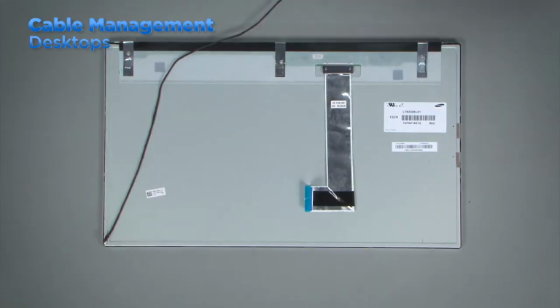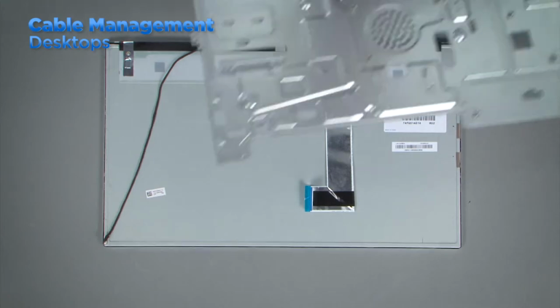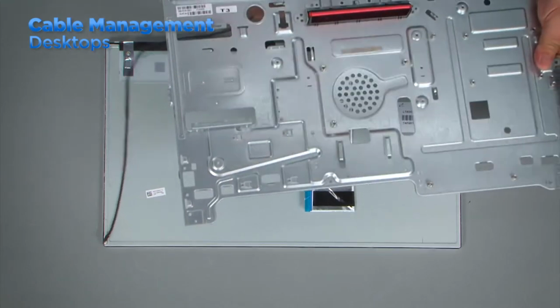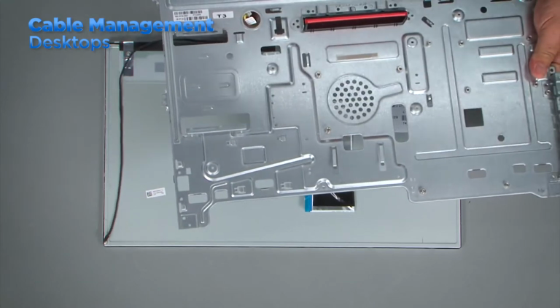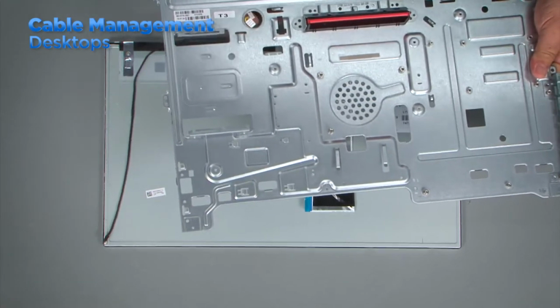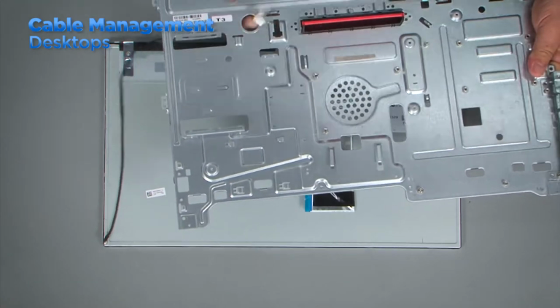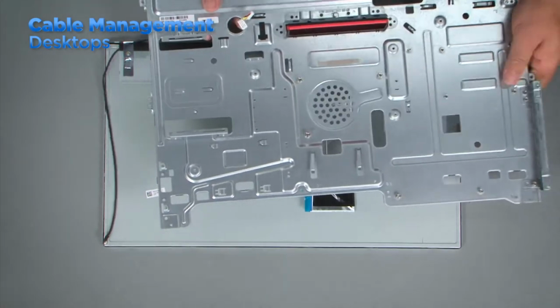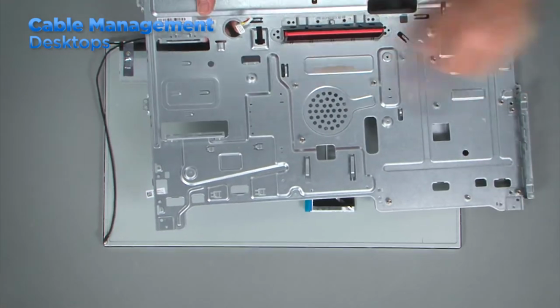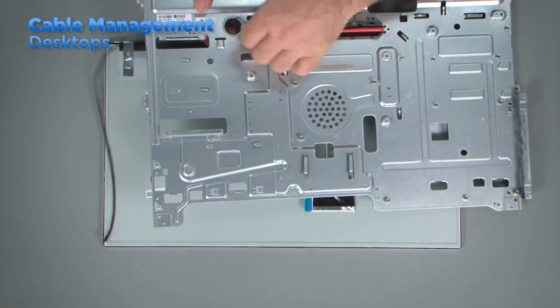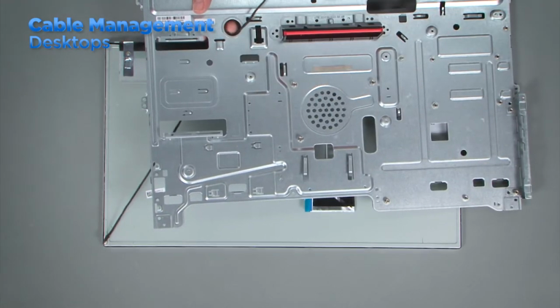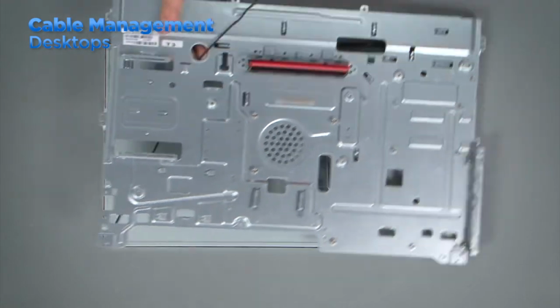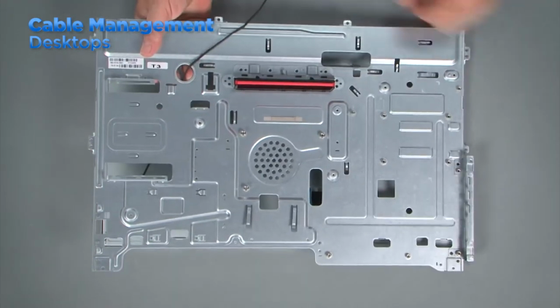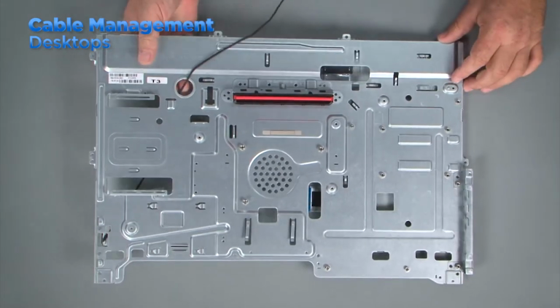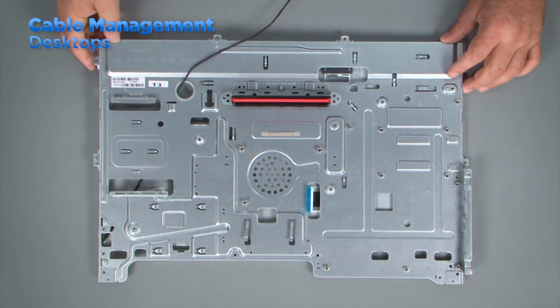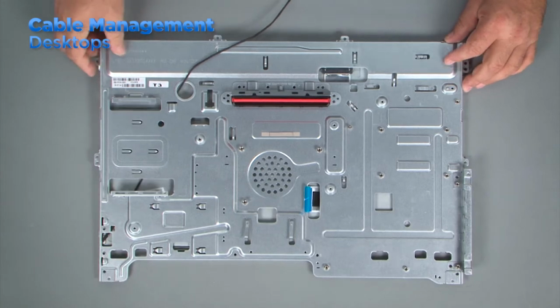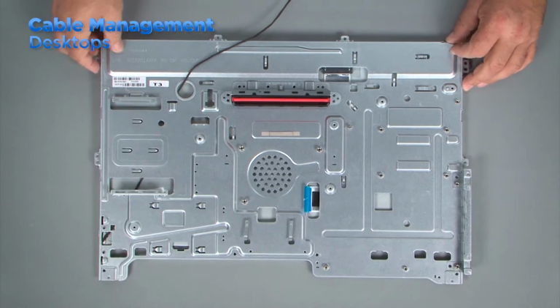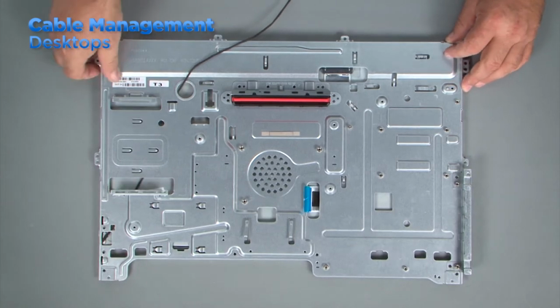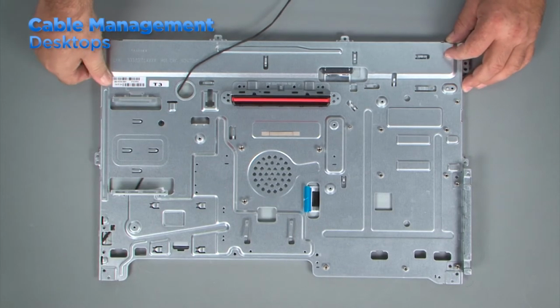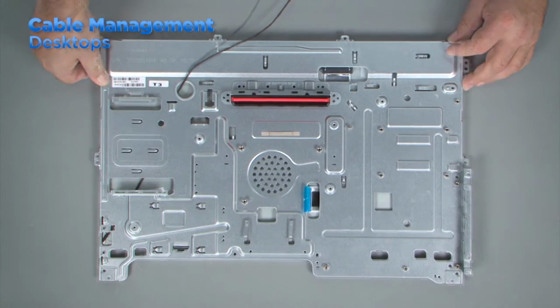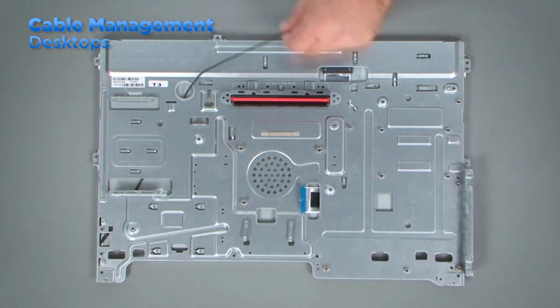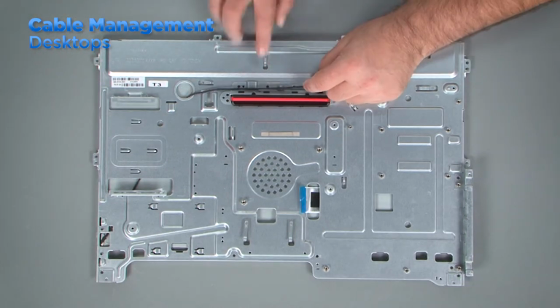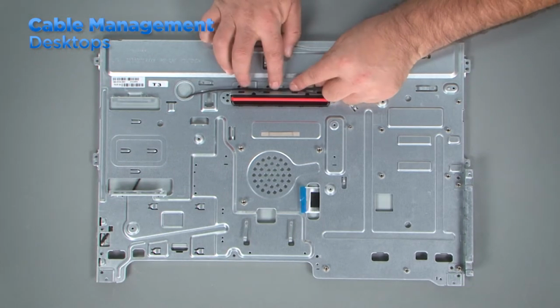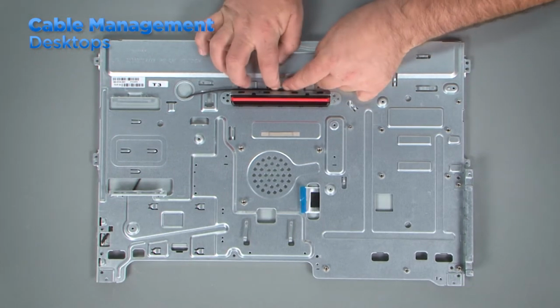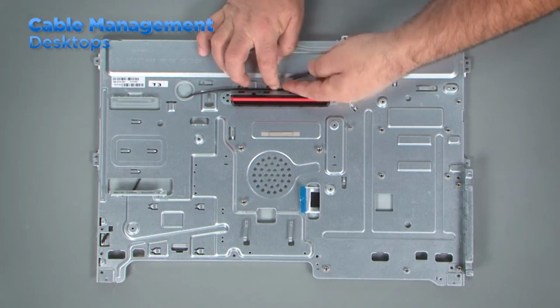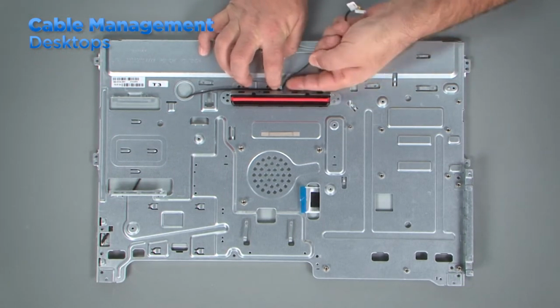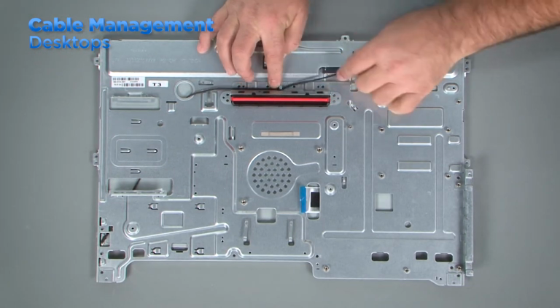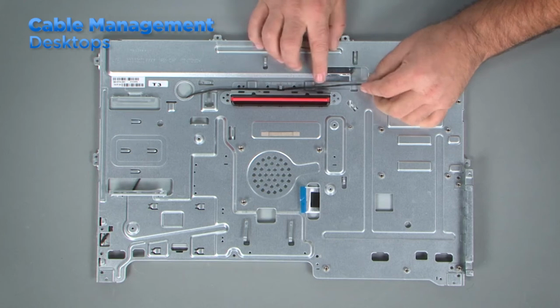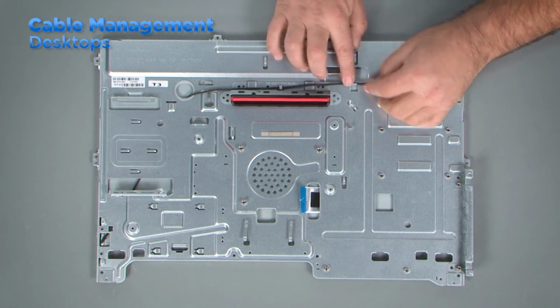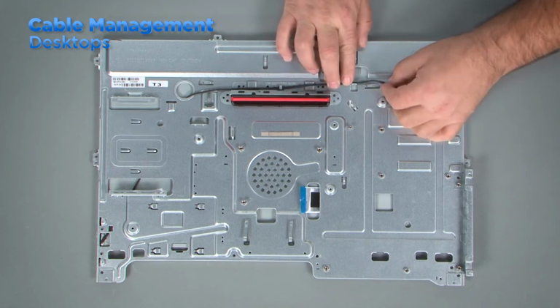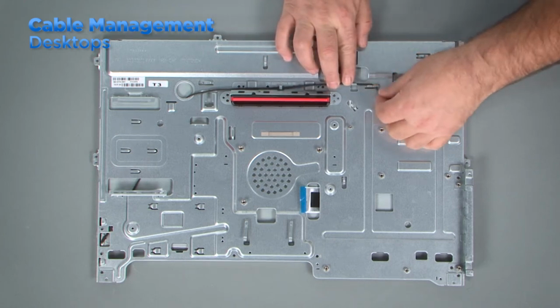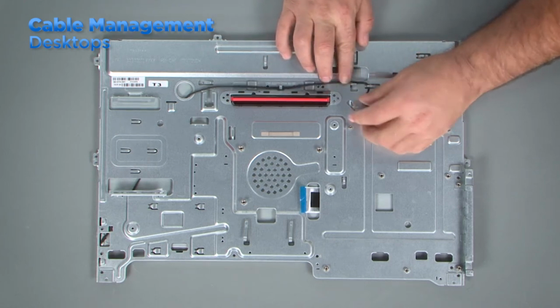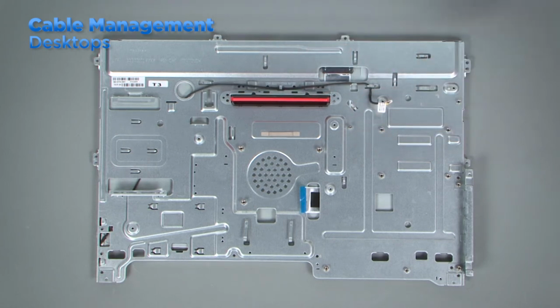Occasionally in some all-in-one systems you will find ribbon cables and other types of cables that have been routed underneath the system board or the interior frame. When servicing these systems, it's important to route these cables correctly to keep them from being damaged during assembly.